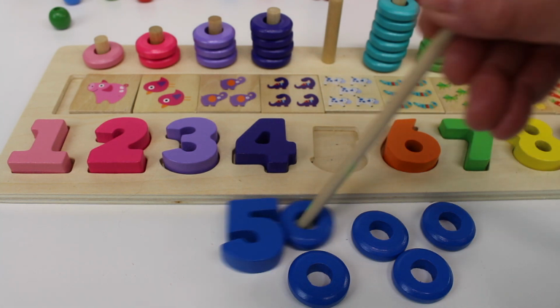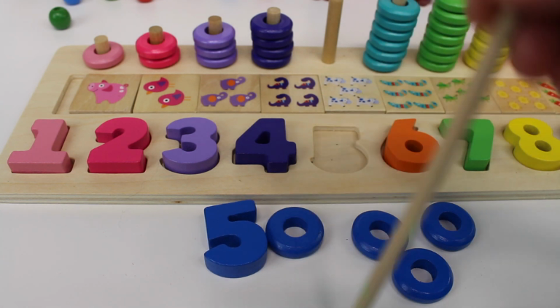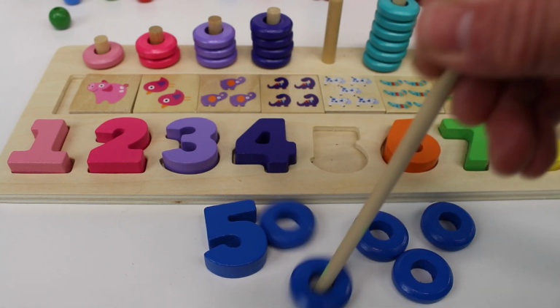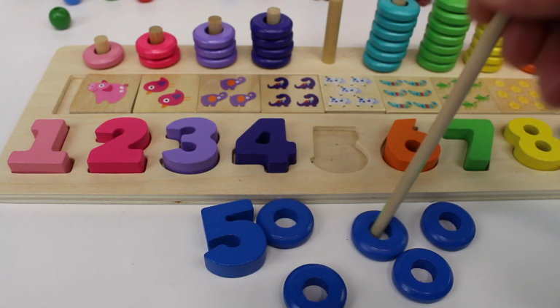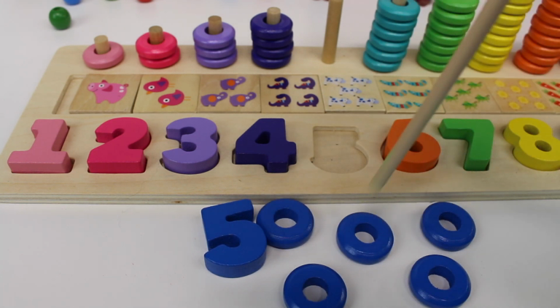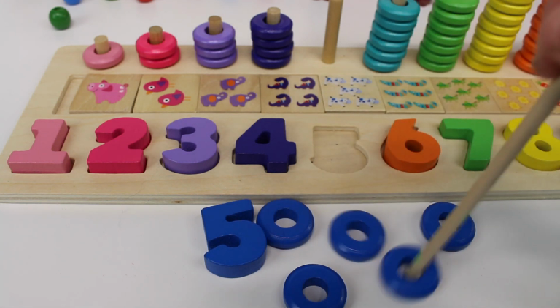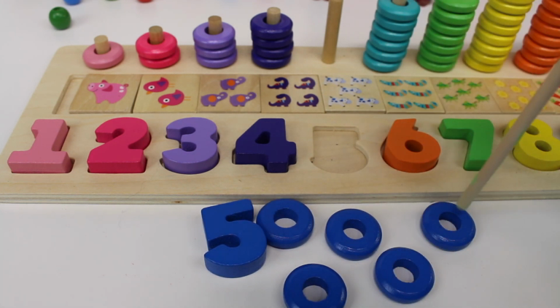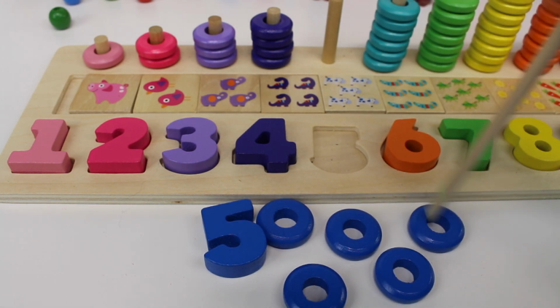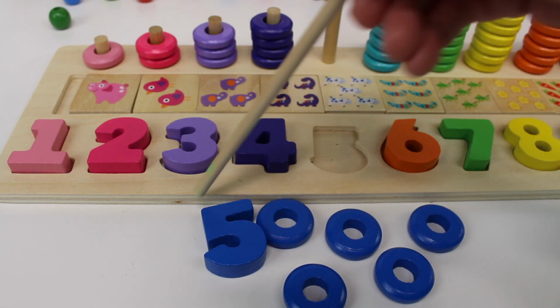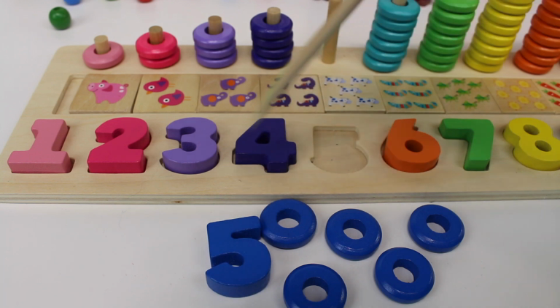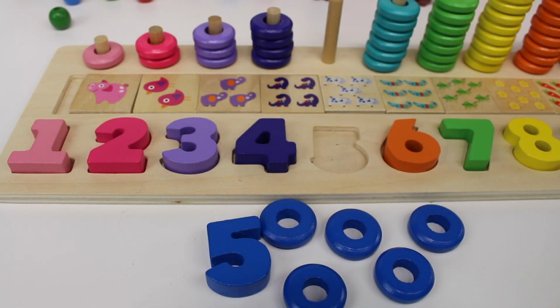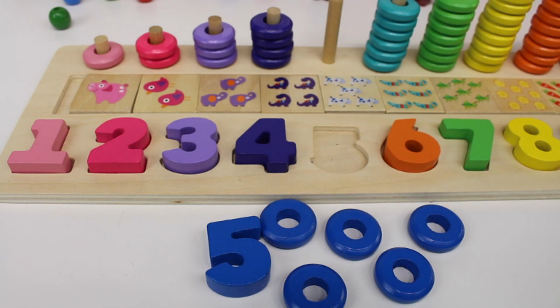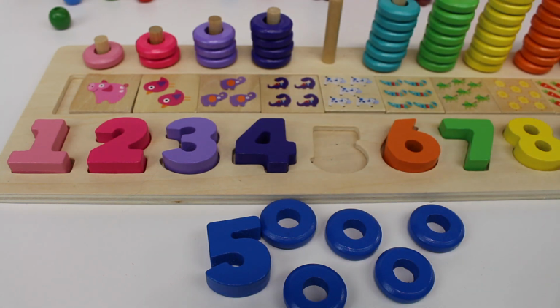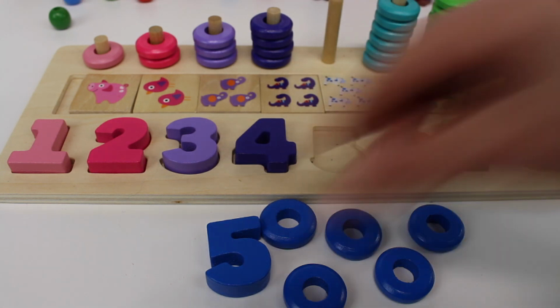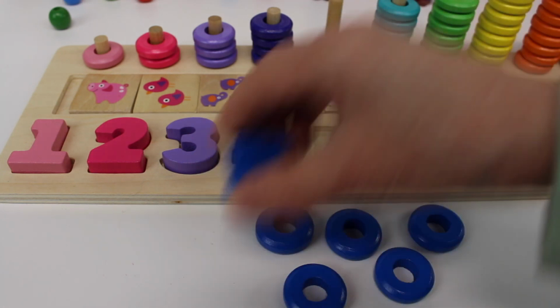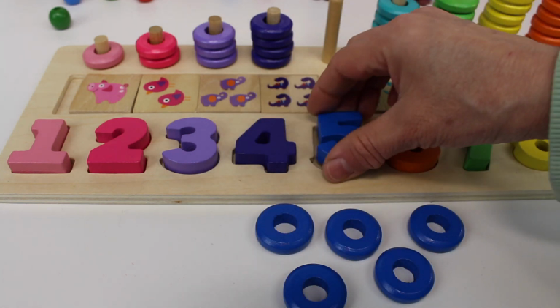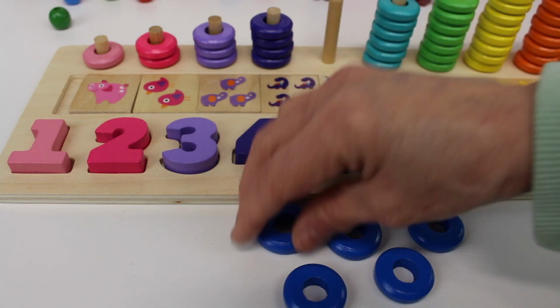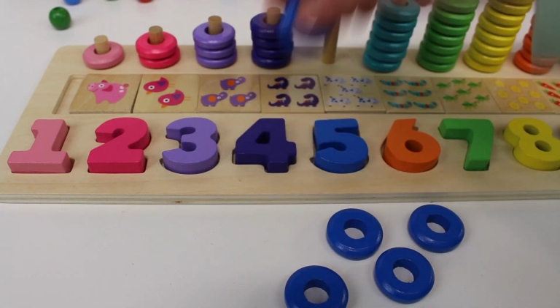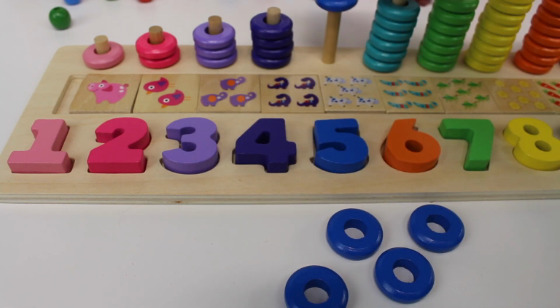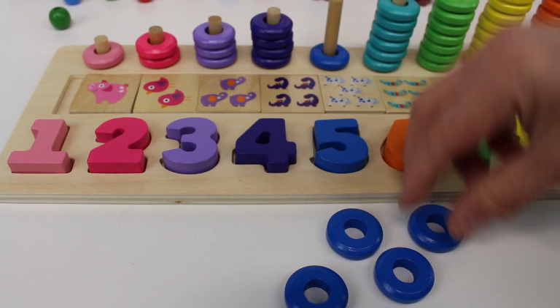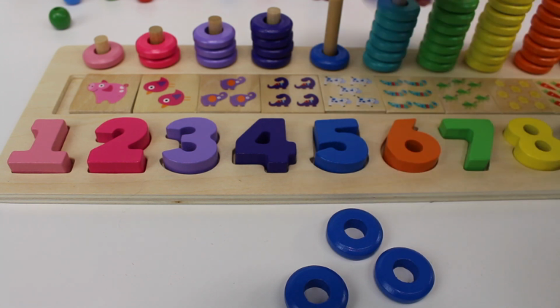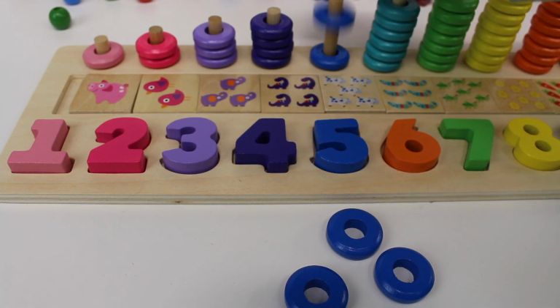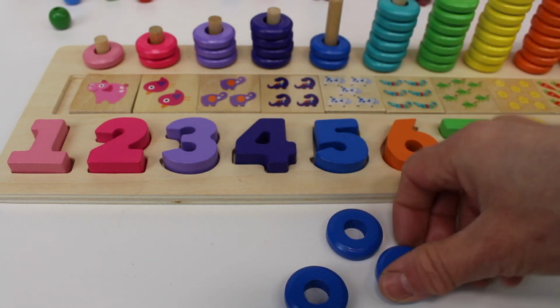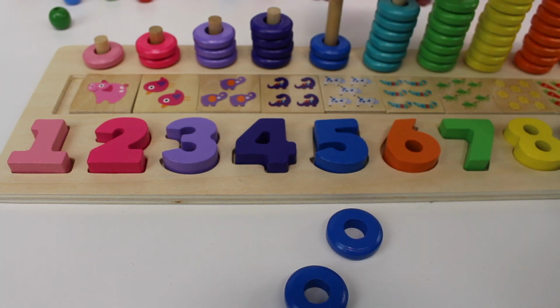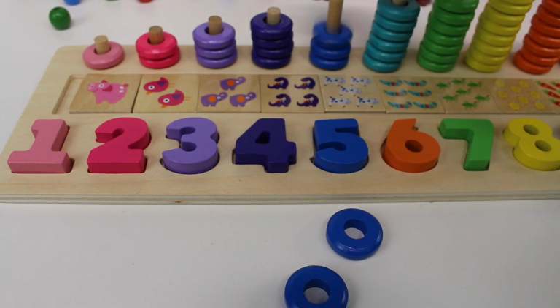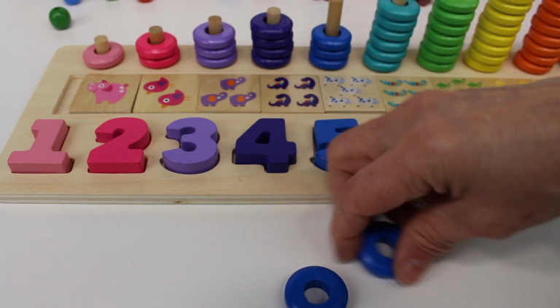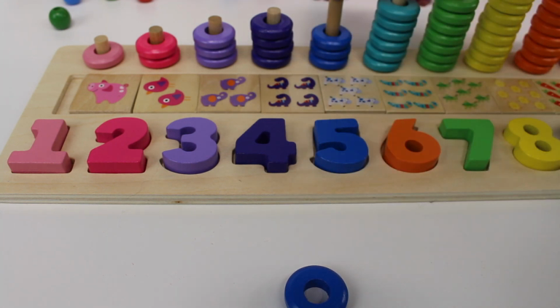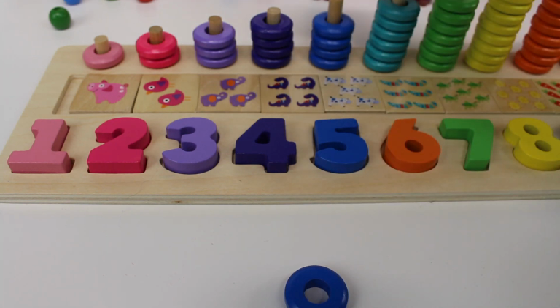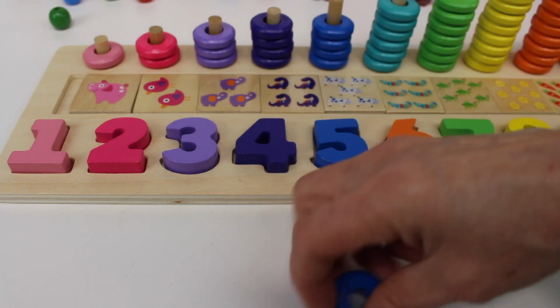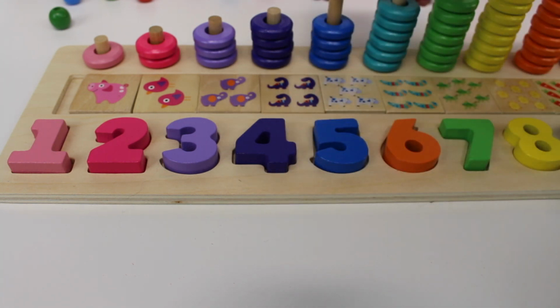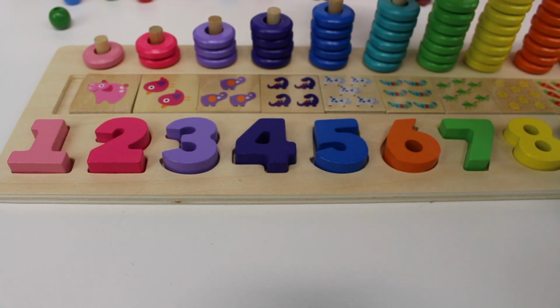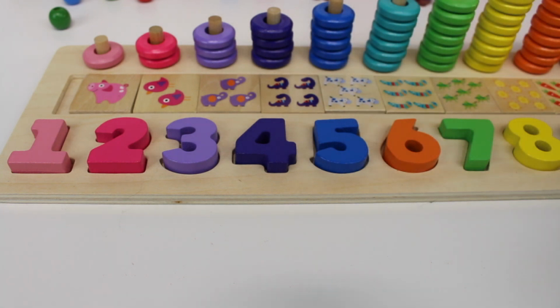One, two, three, four, five. The number five. Let's put the number five back. One, two, three, four, five rings.